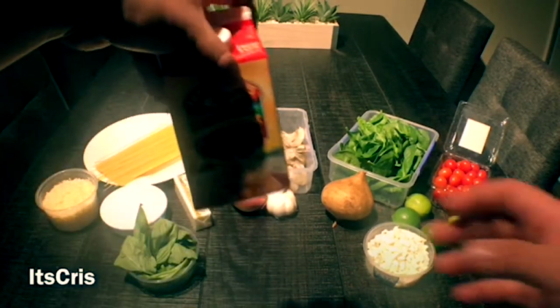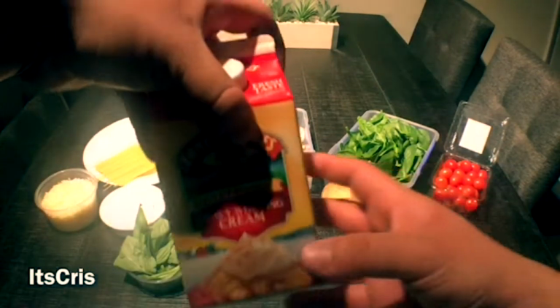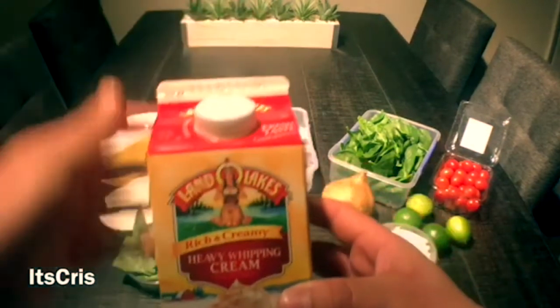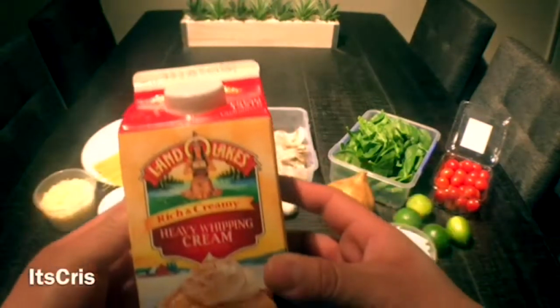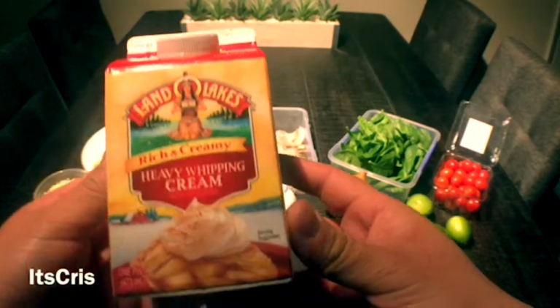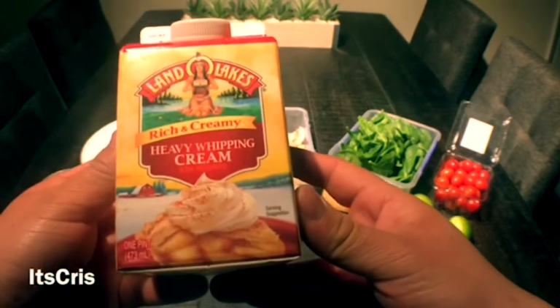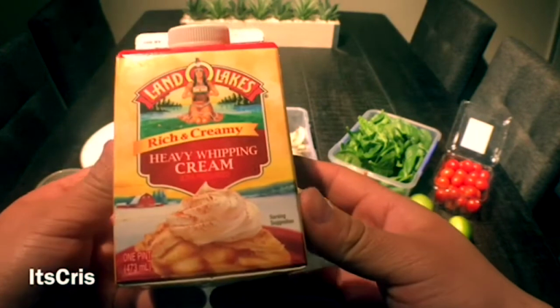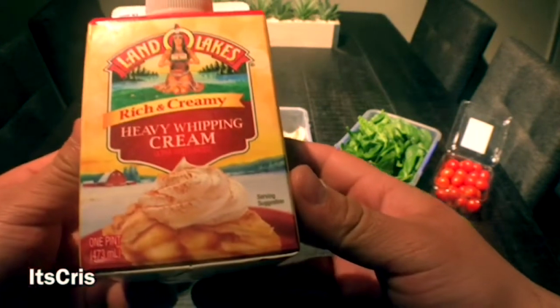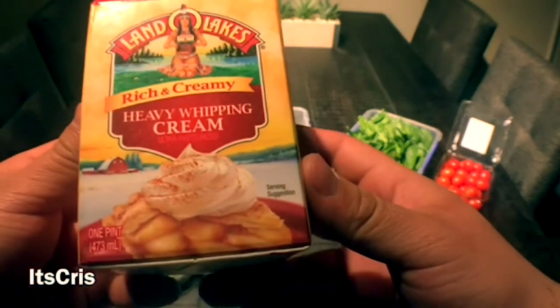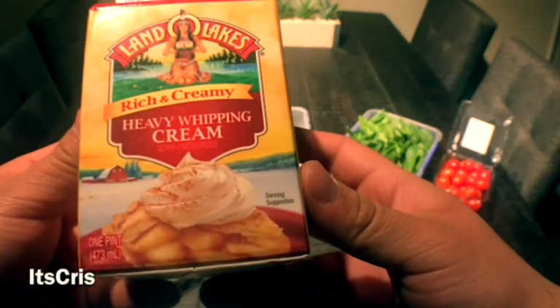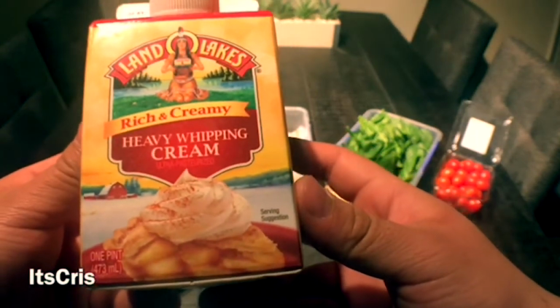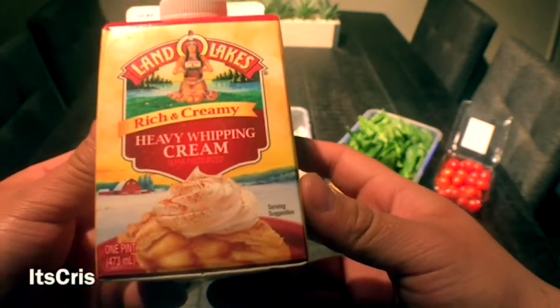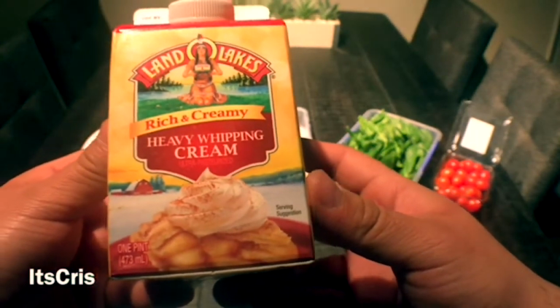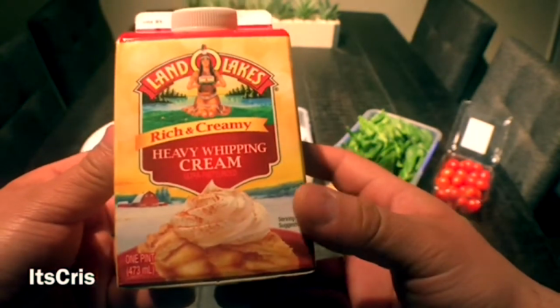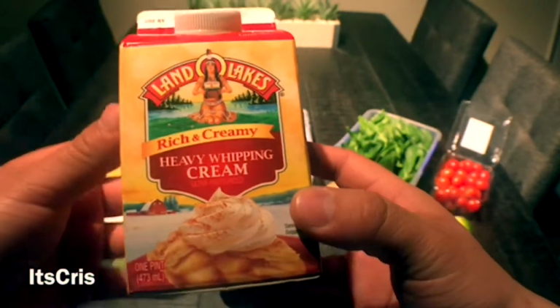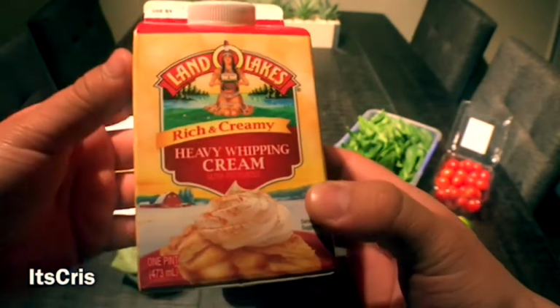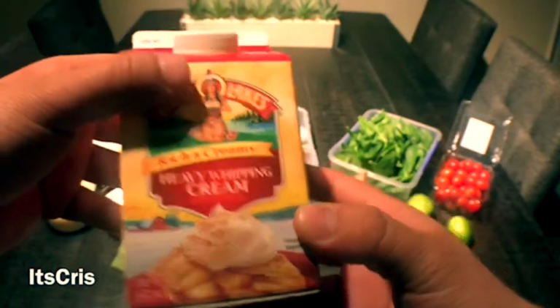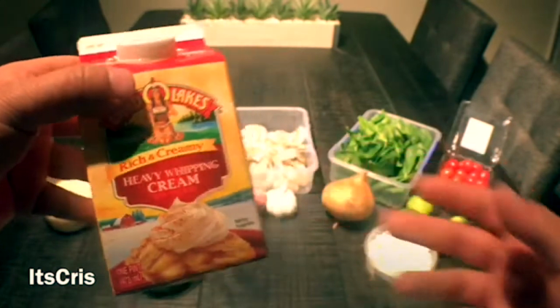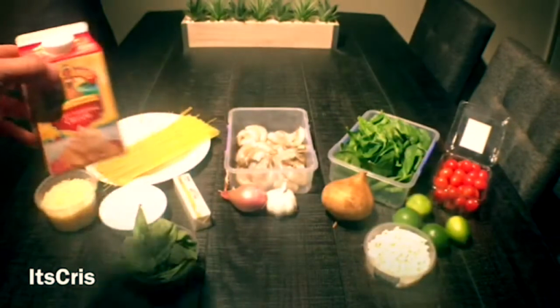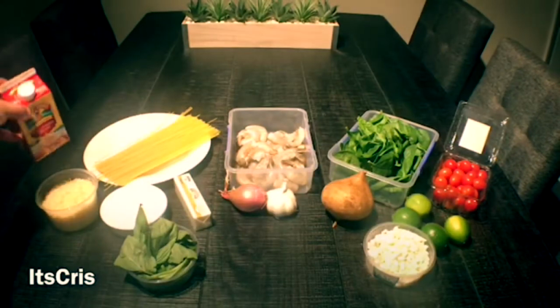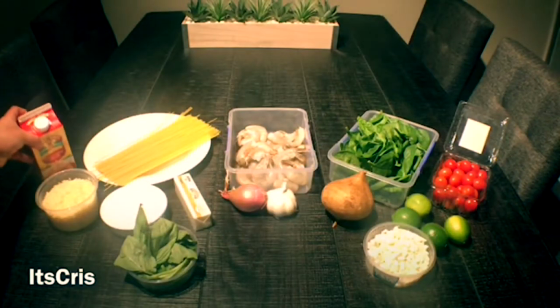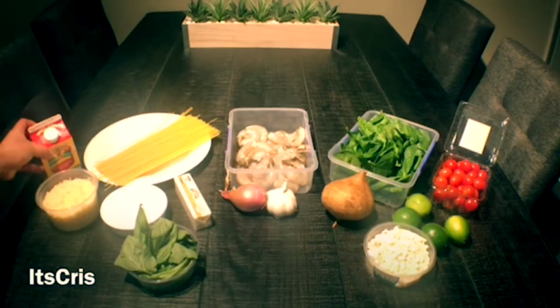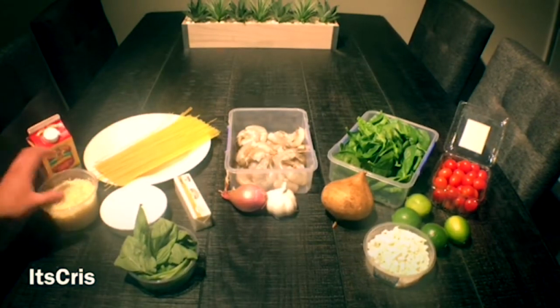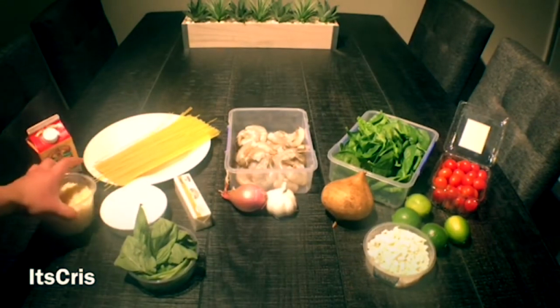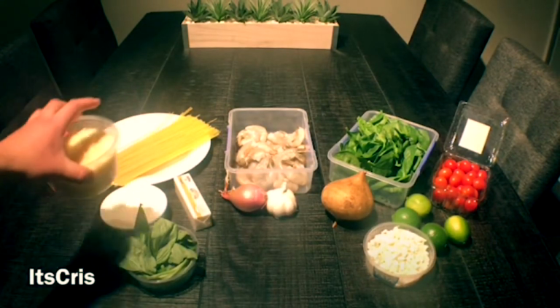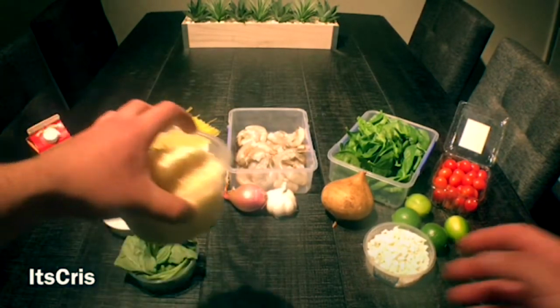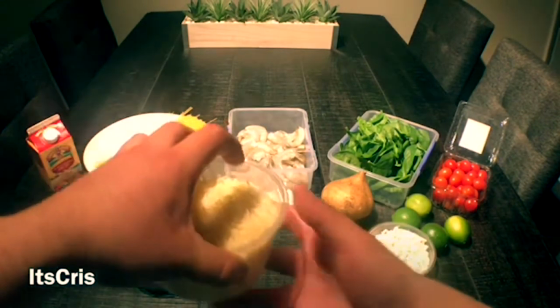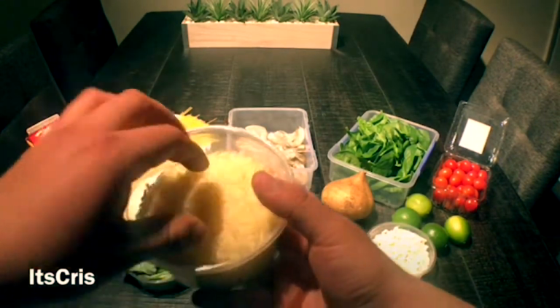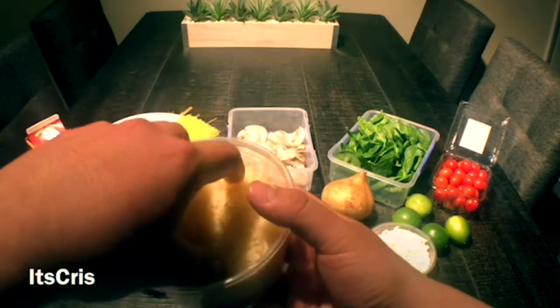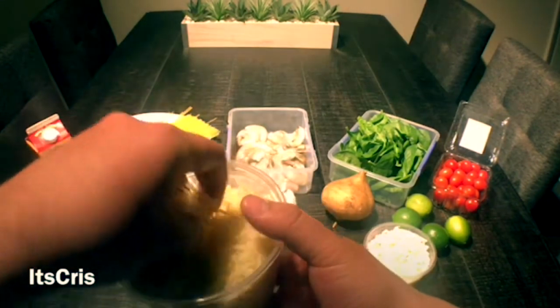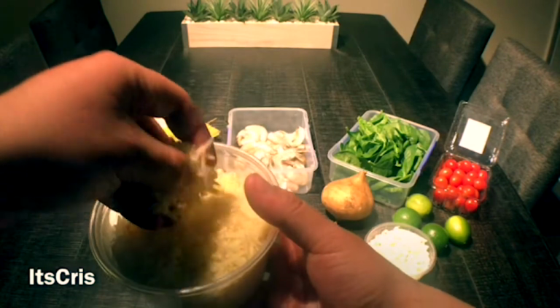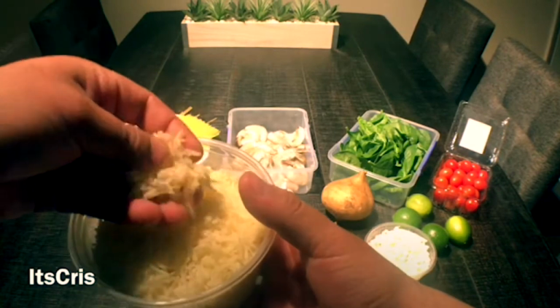Next we're going to use a bit of heavy cream, and this is going to be the start of the base for our sauce. I decided to use one pint since we're not cooking a lot today. We're also using shredded Parmesan.